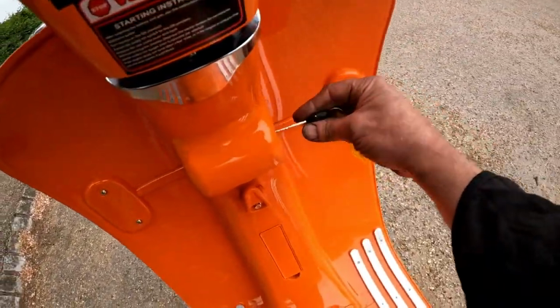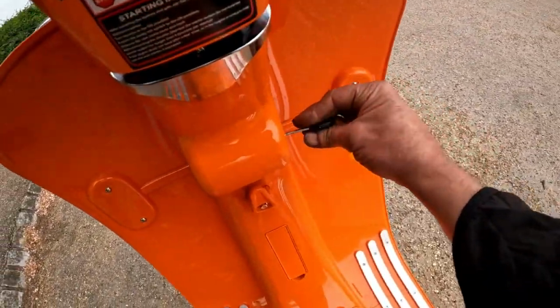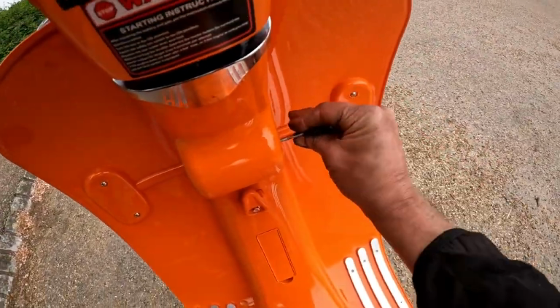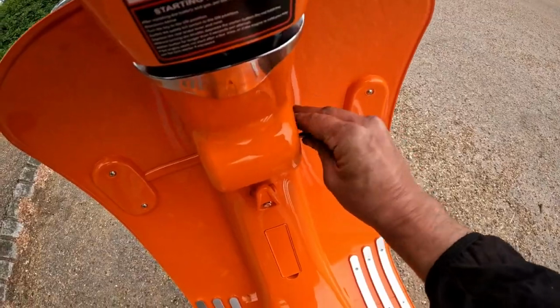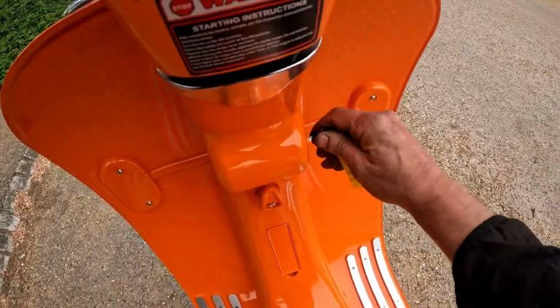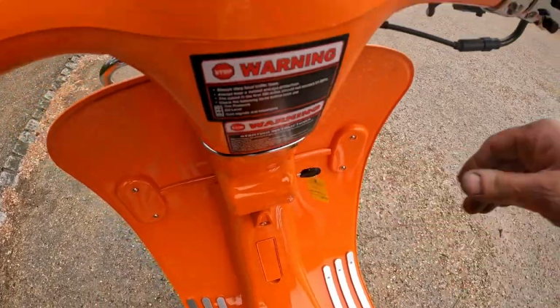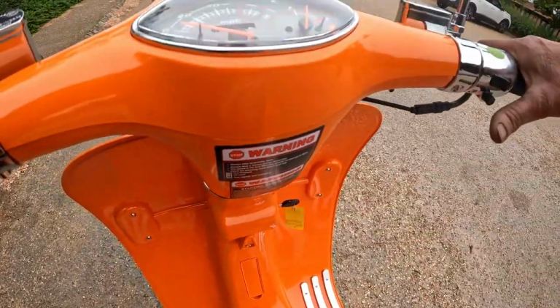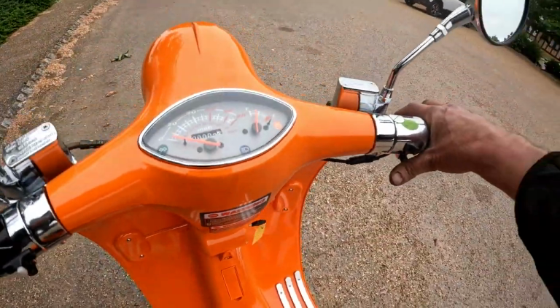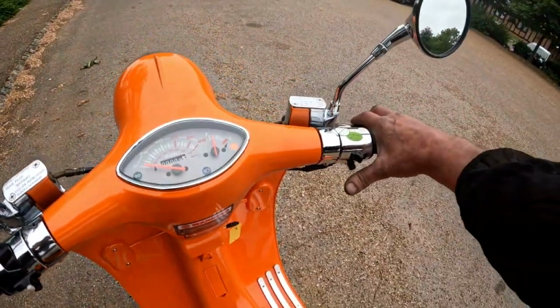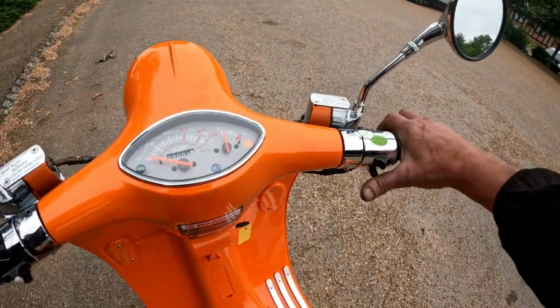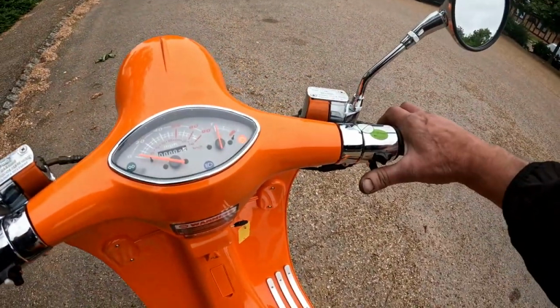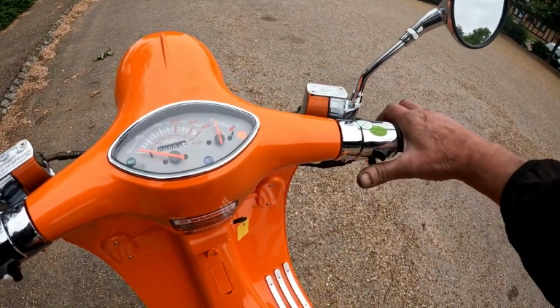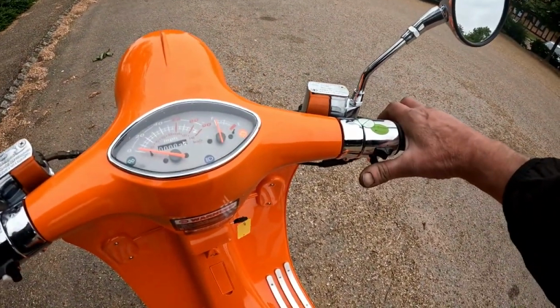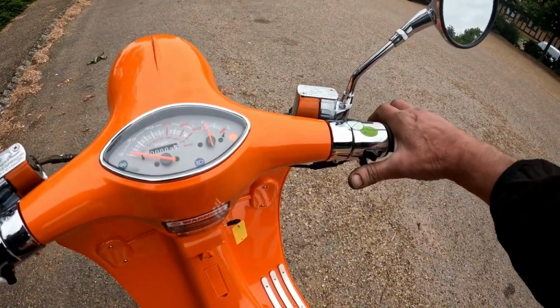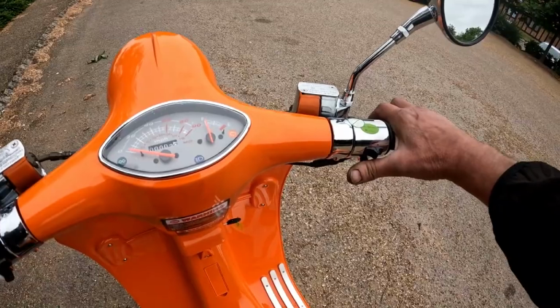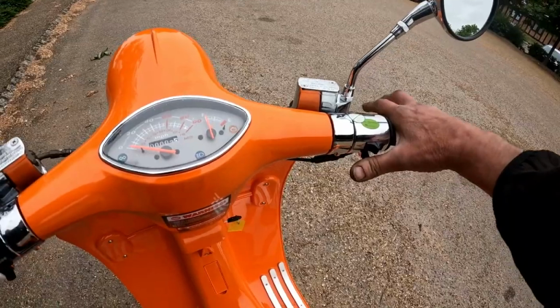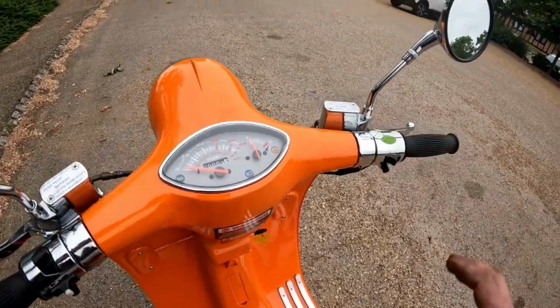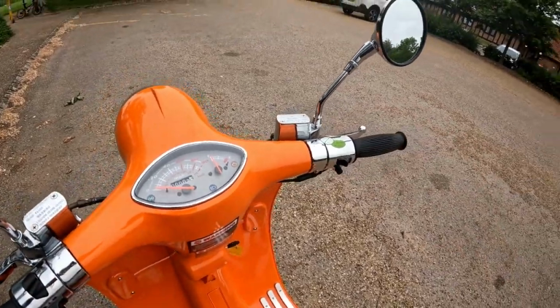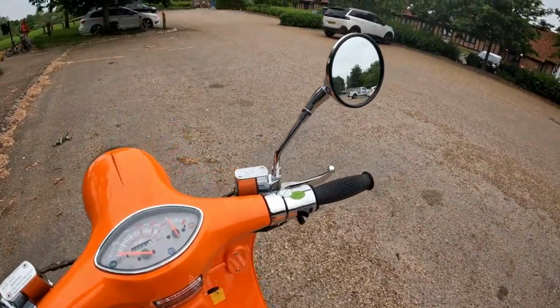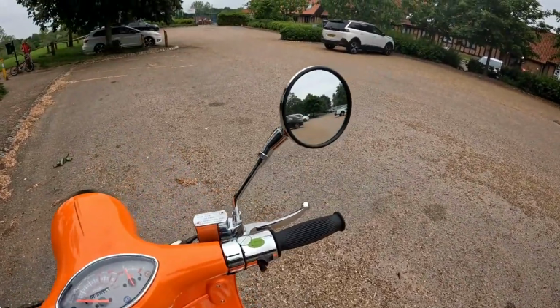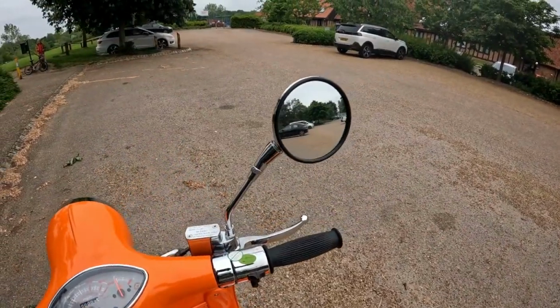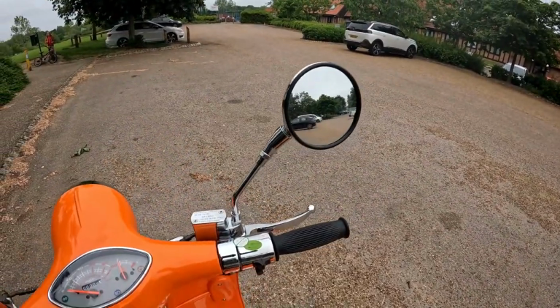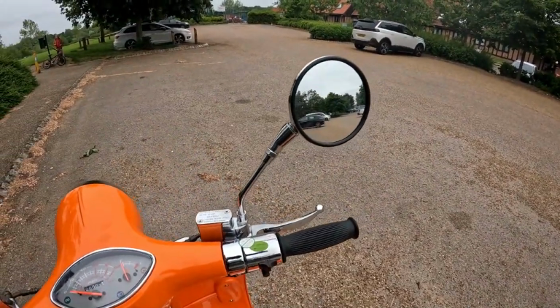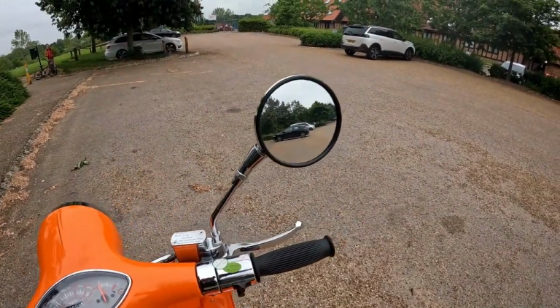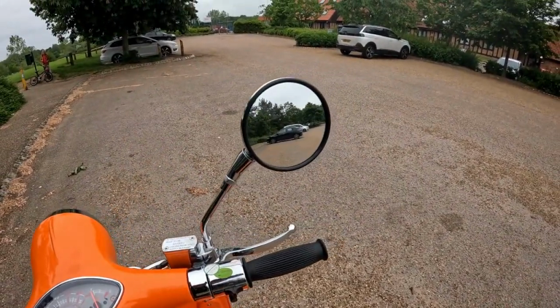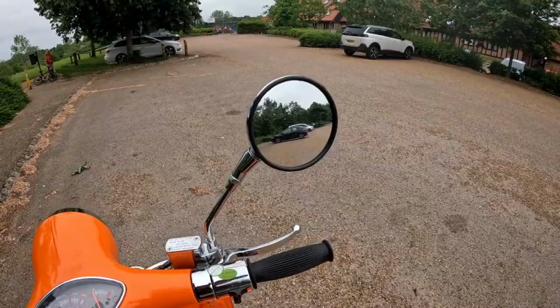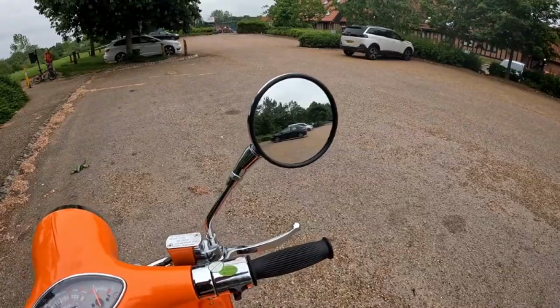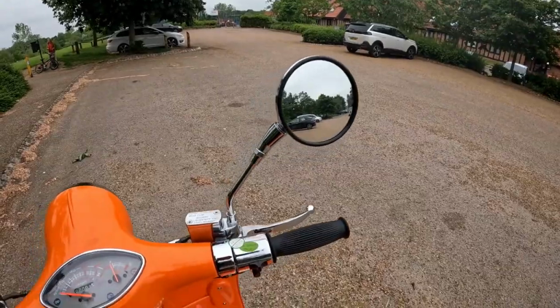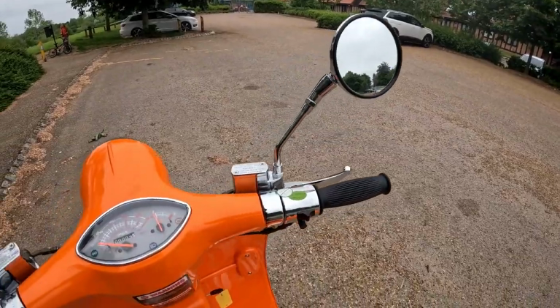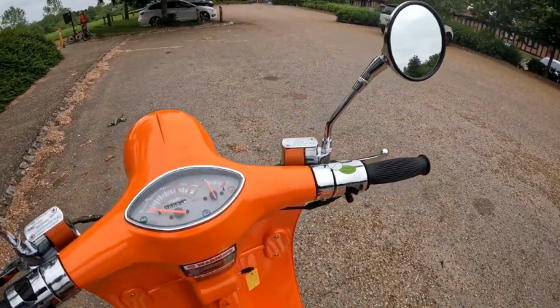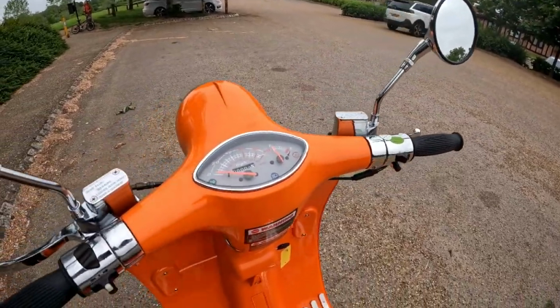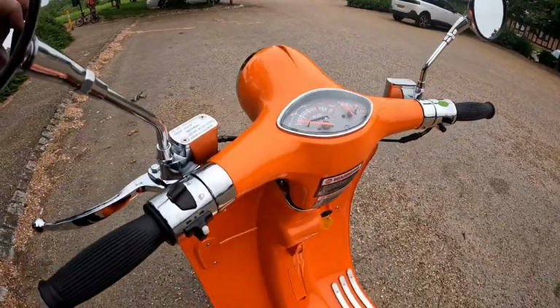Putting the key in and starting the bike up - it does require you to hold the brake pedal and push the start button. It starts on the button. Set off with those chrome mirrors, which are quite high and wide so you get a good view of the road behind.